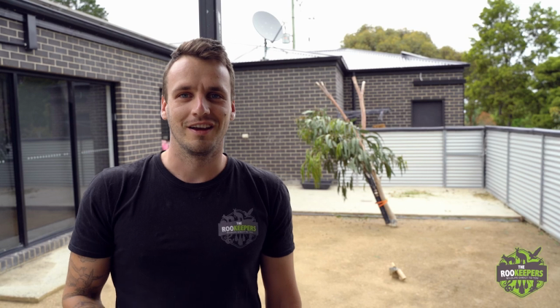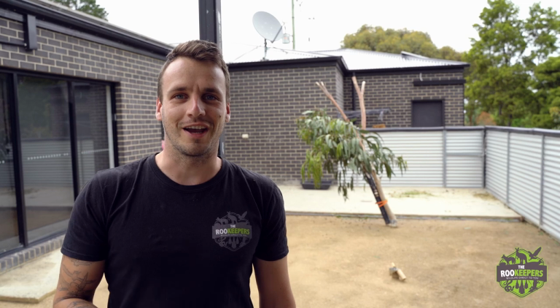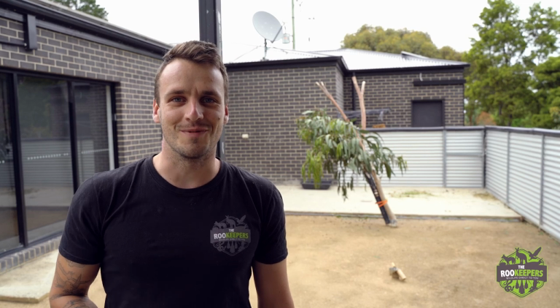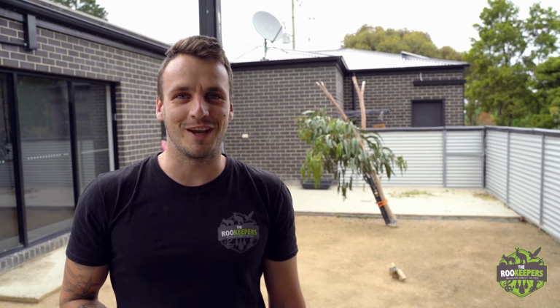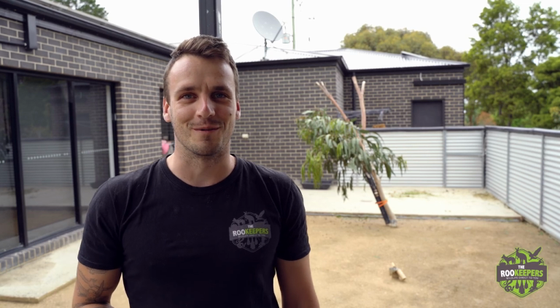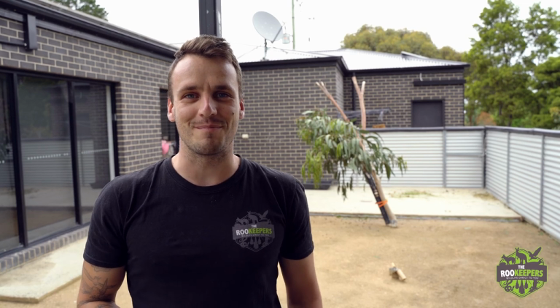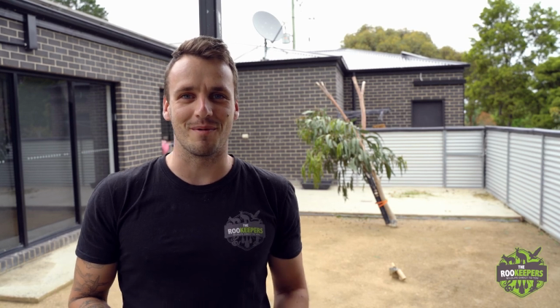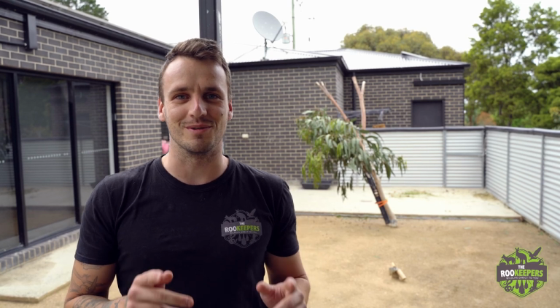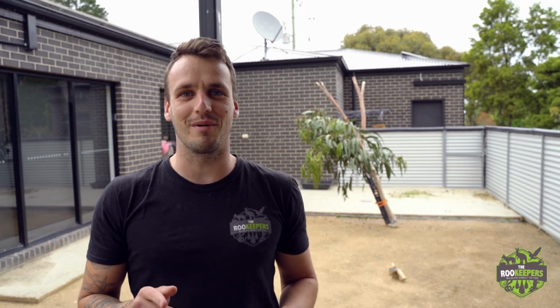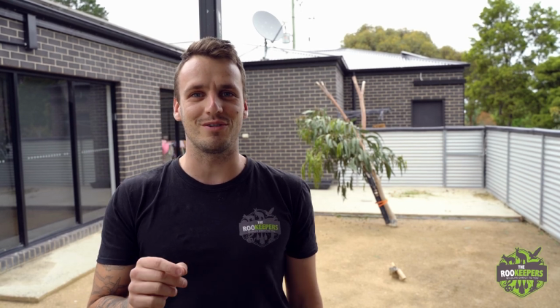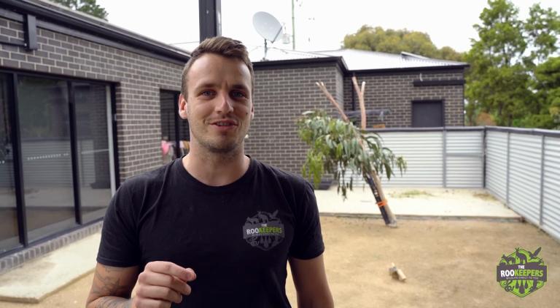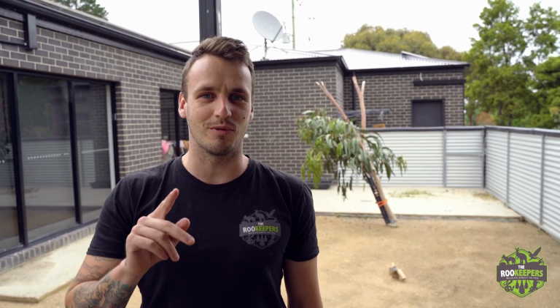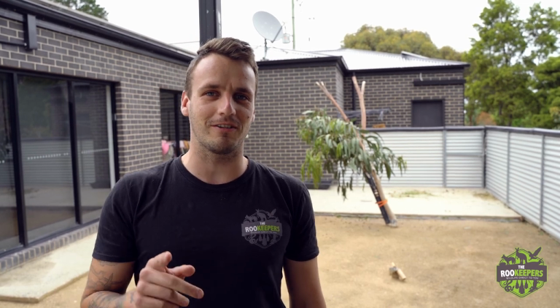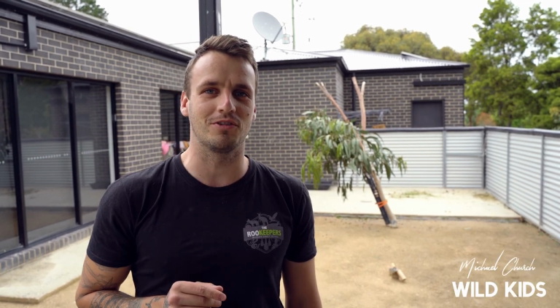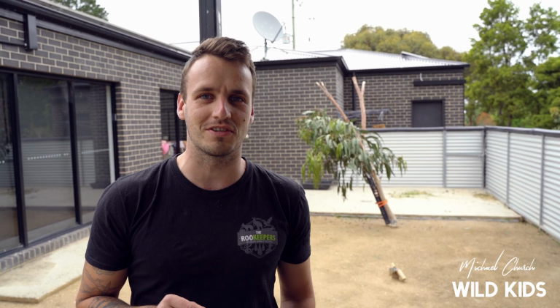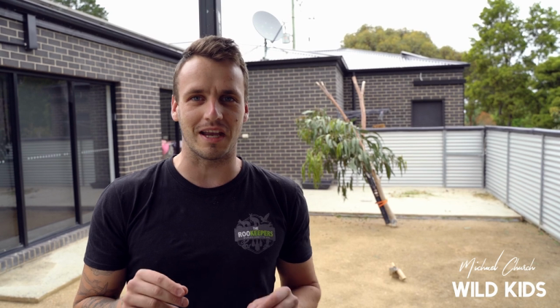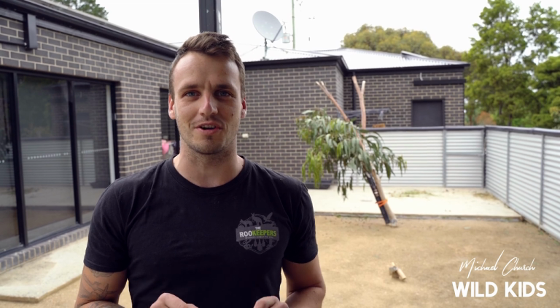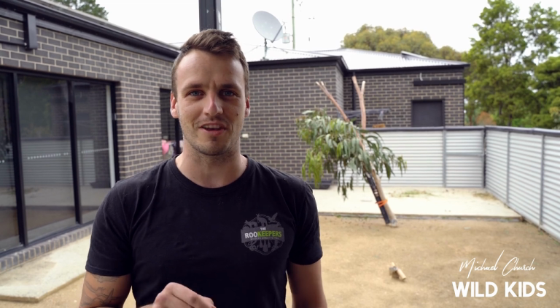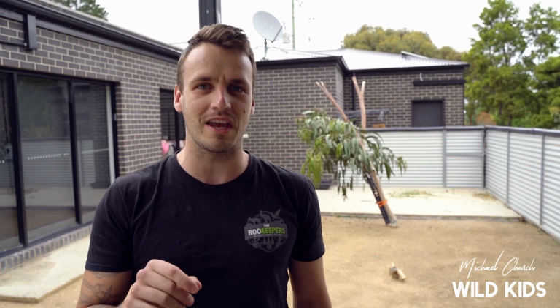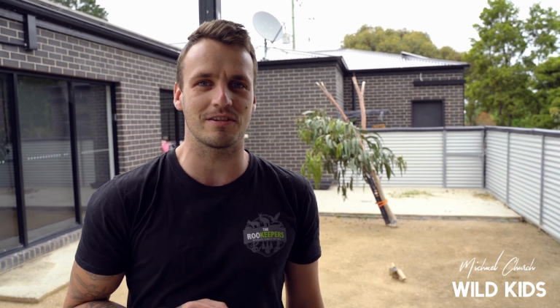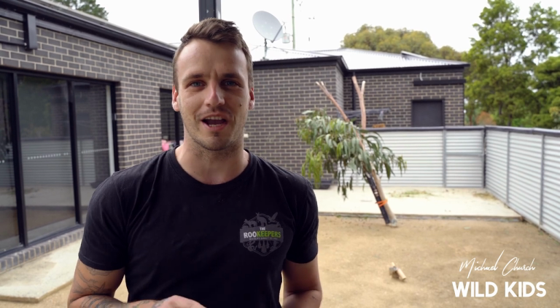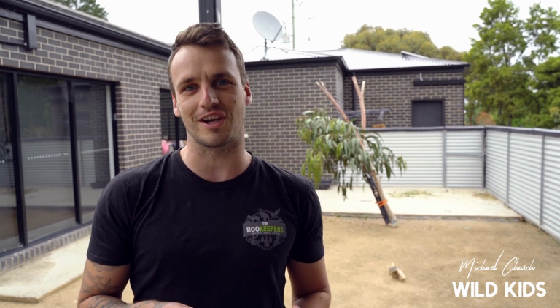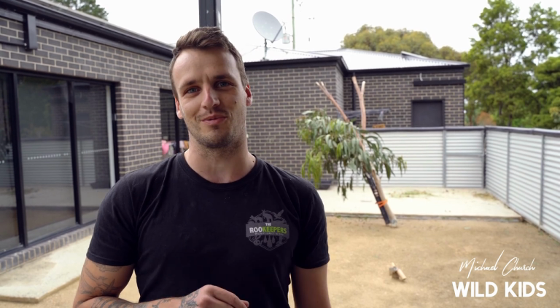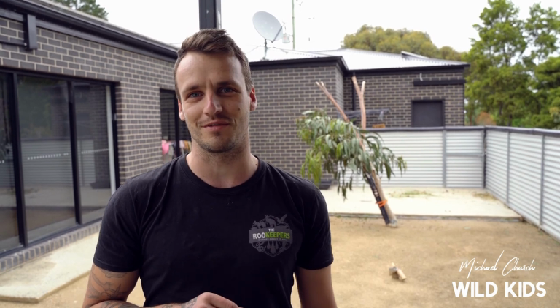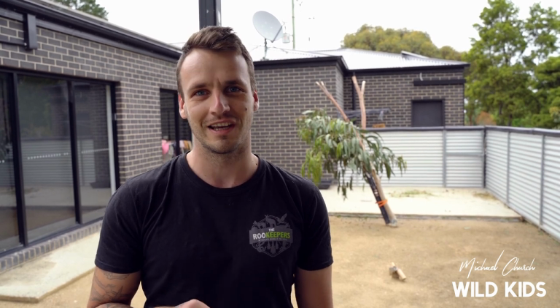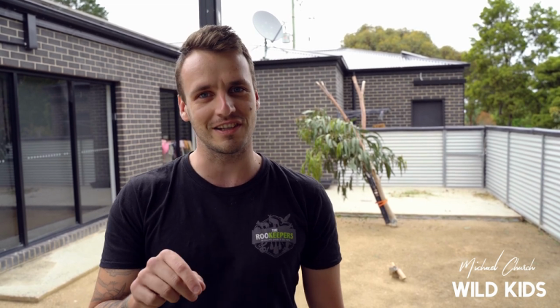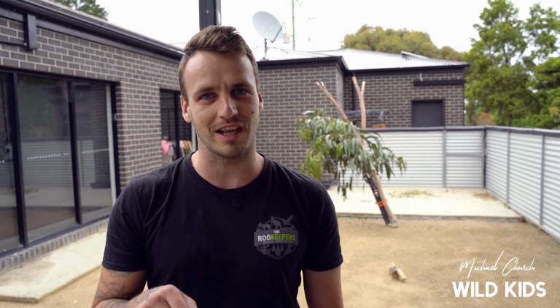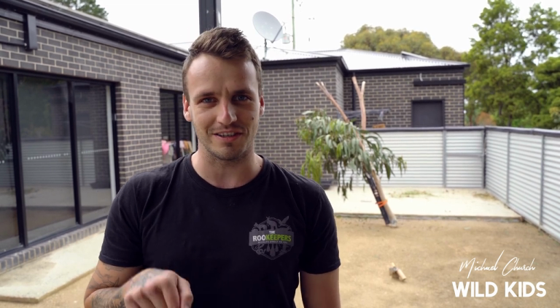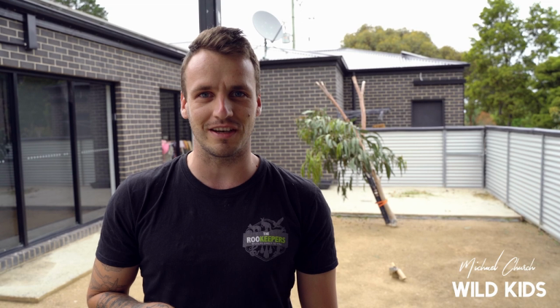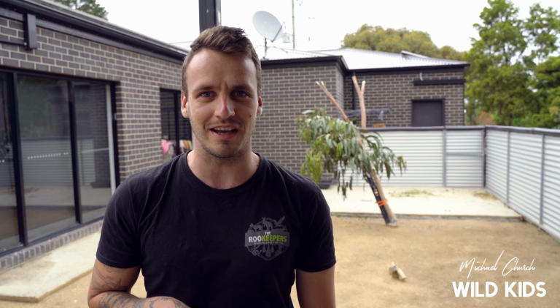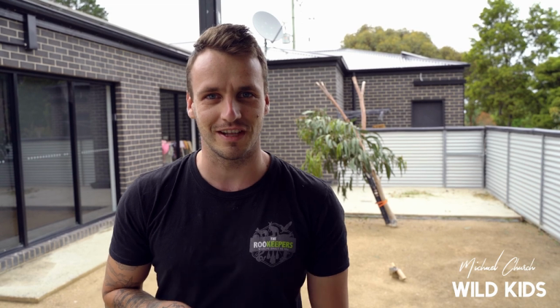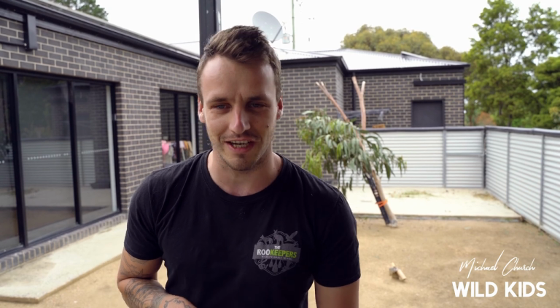G'day guys, Michael here from the Rootkeepers Mobile Zoo. Today we're going to introduce you to one of our animals which is calling our zoo home as we hand raise it for our educational wildlife shows. His name is Larry and he's hiding down here, so let's go get him.